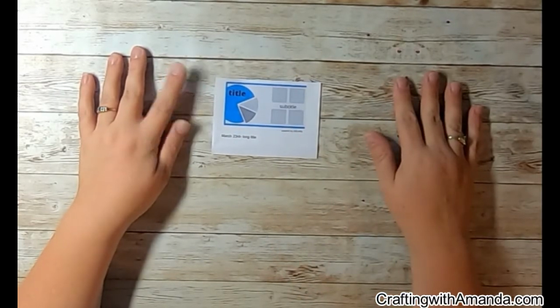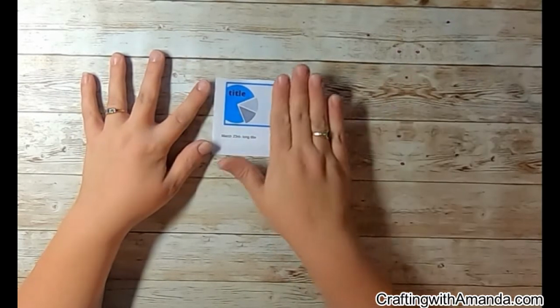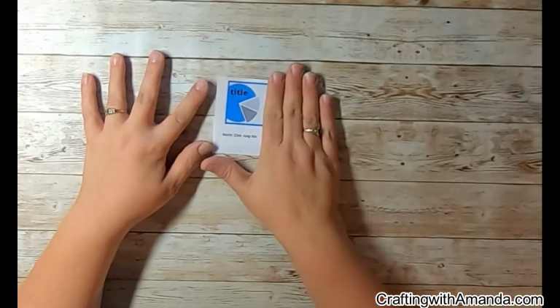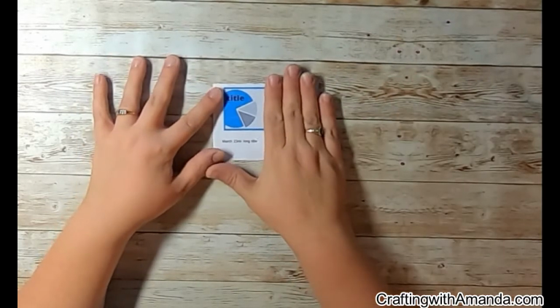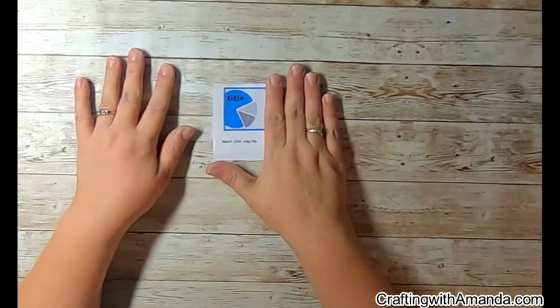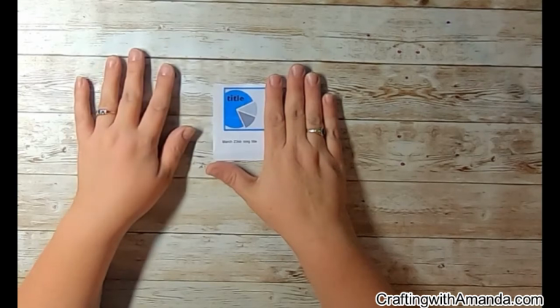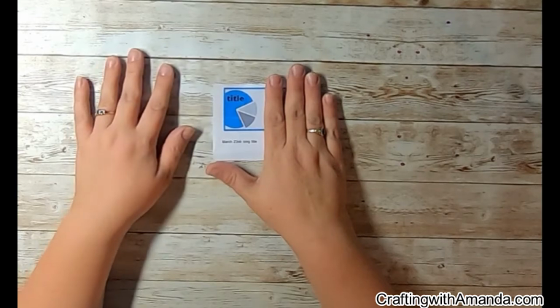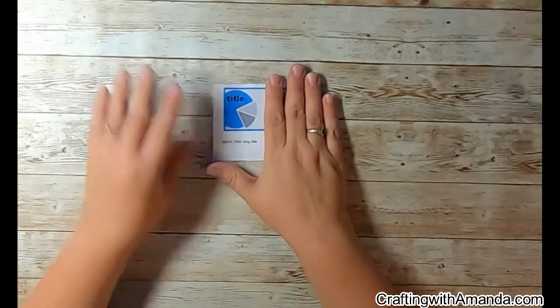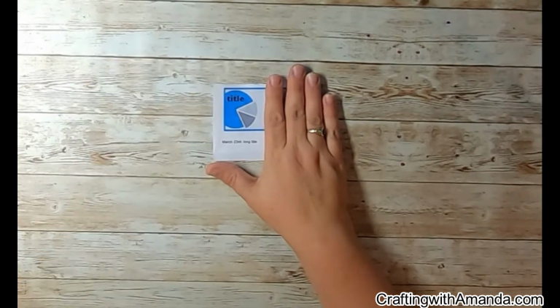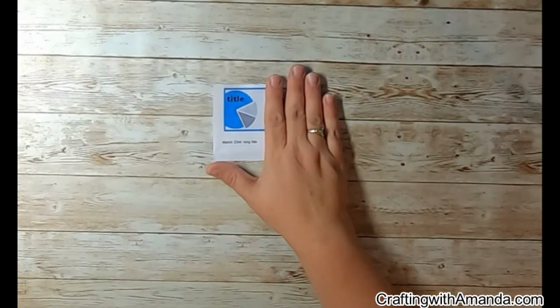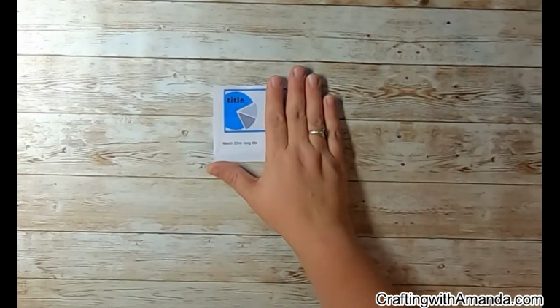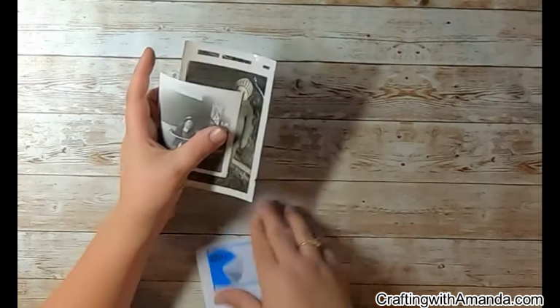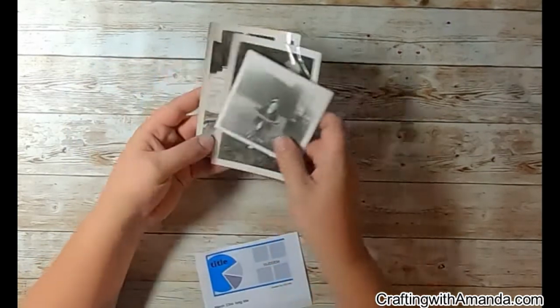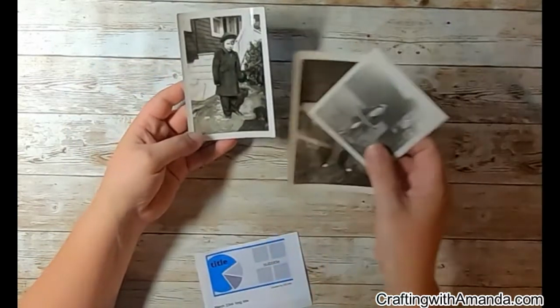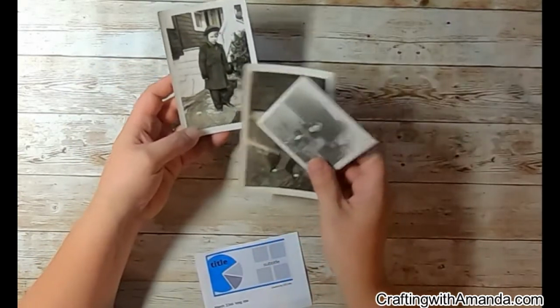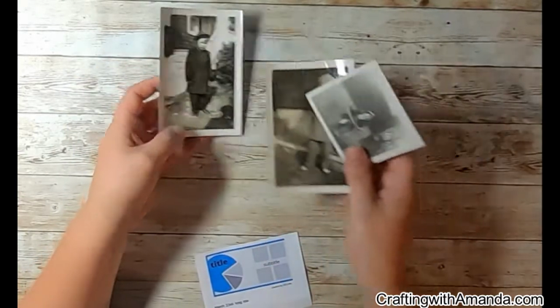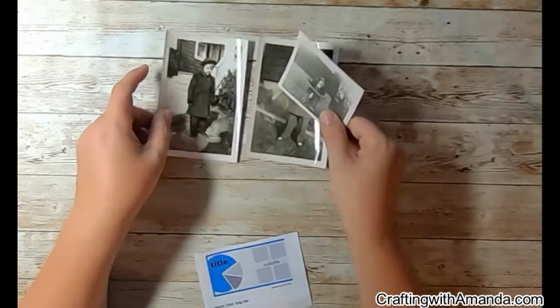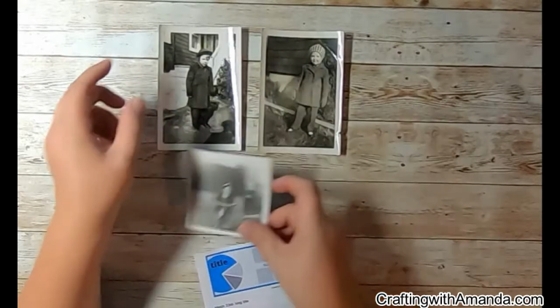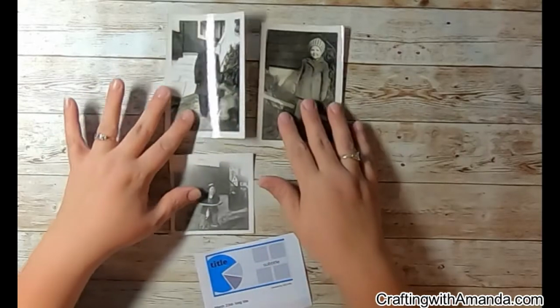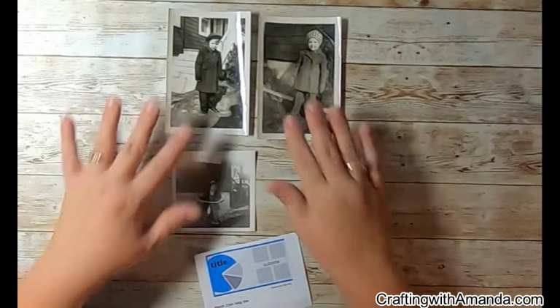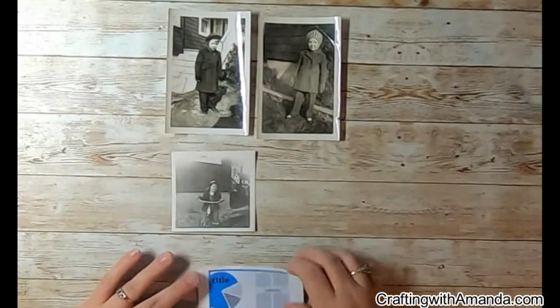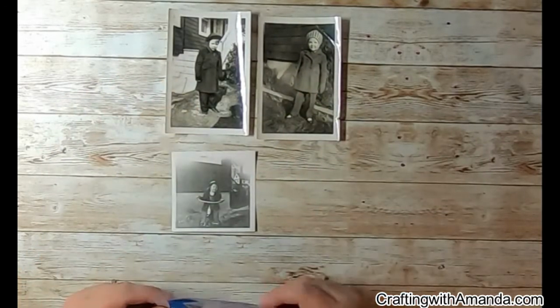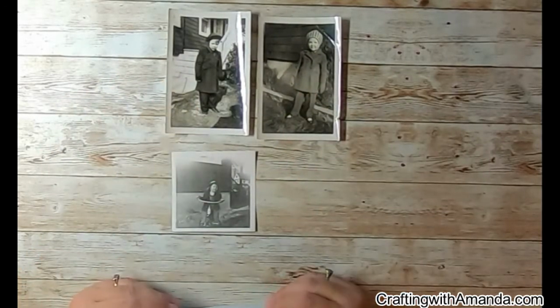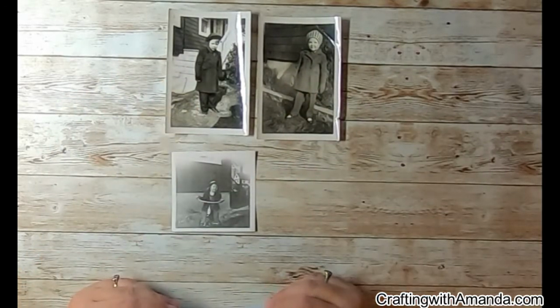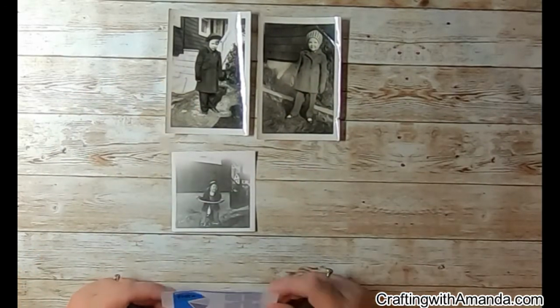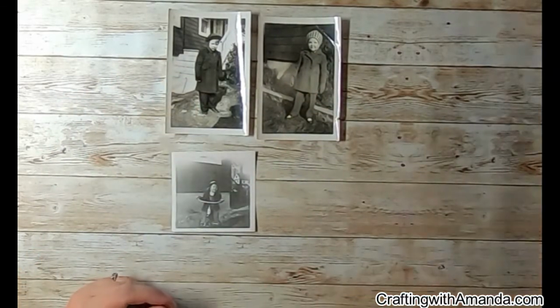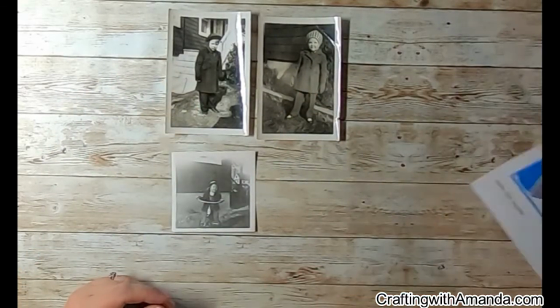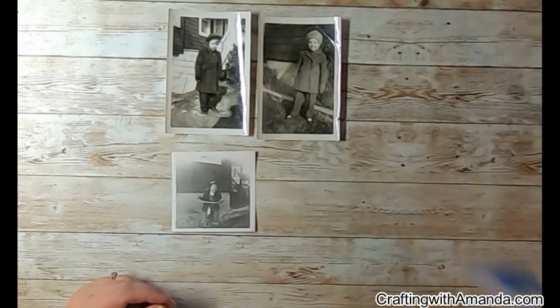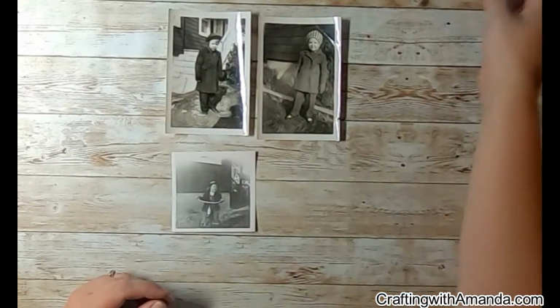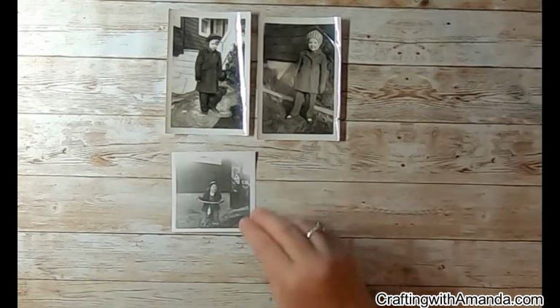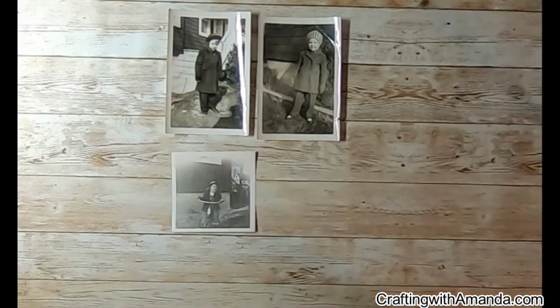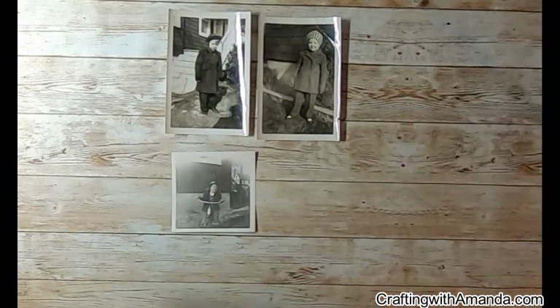It took me a minute to figure out how to proceed with this. I'm wondering if some of it is because I'm kind of tied to a heritage album theme, but I just — or I was just tired. It could be either of those.